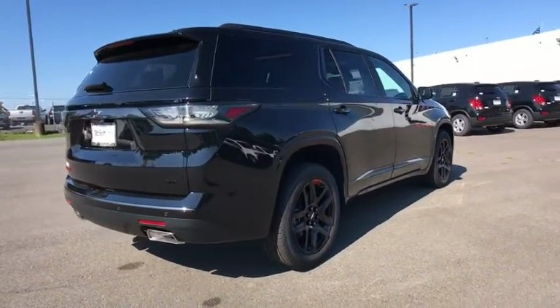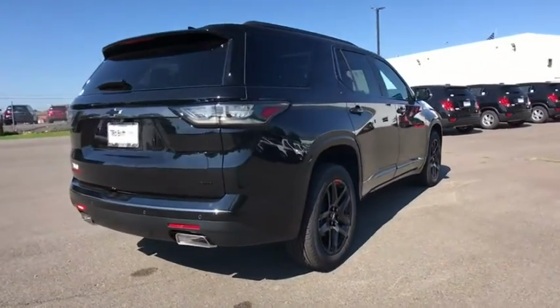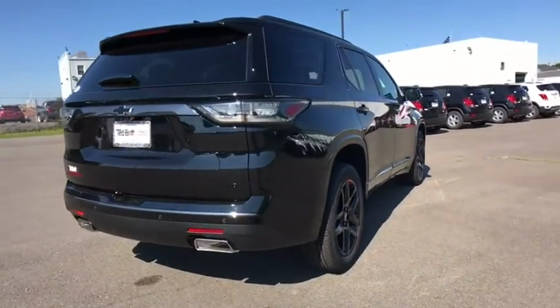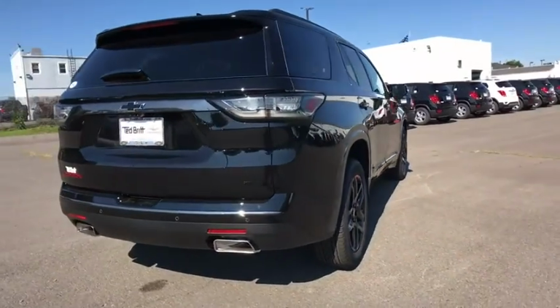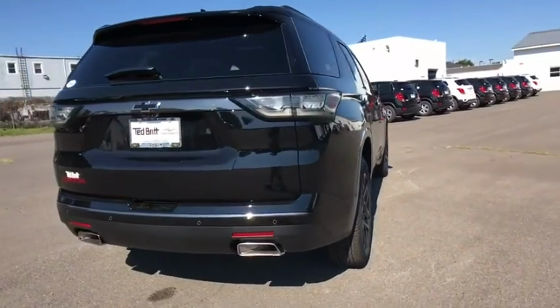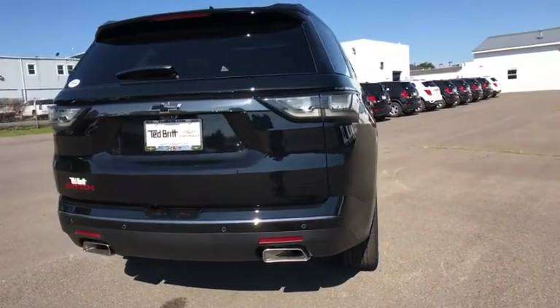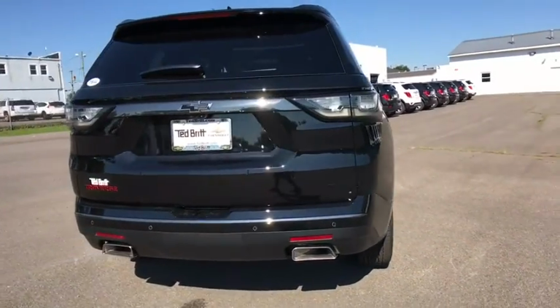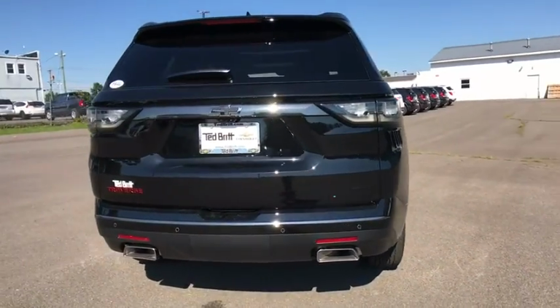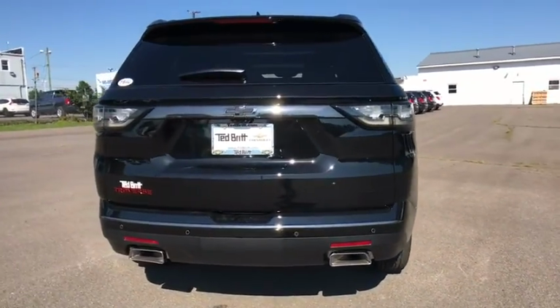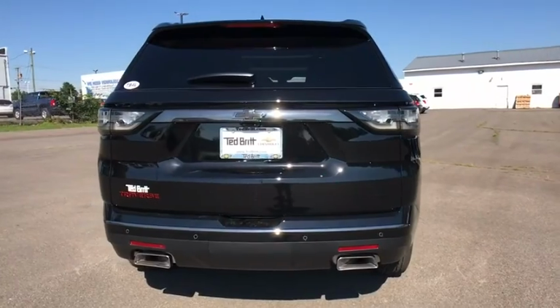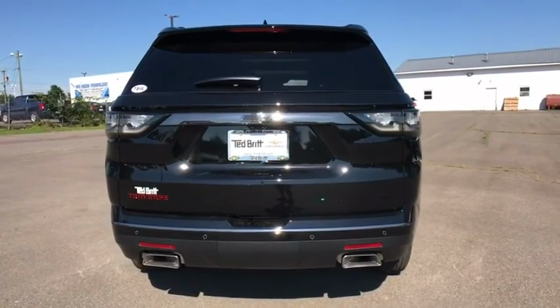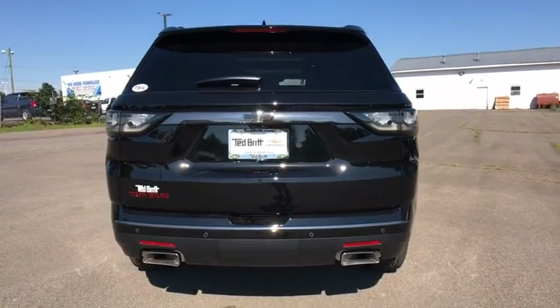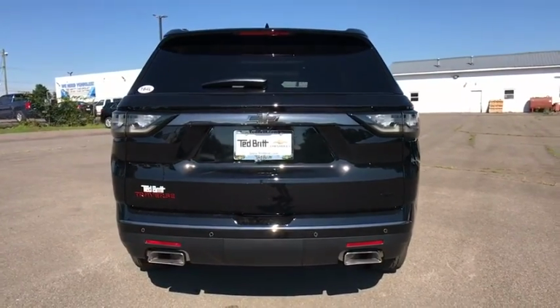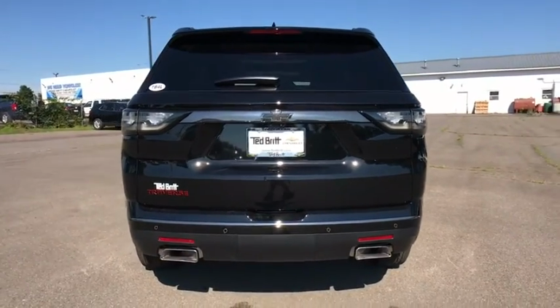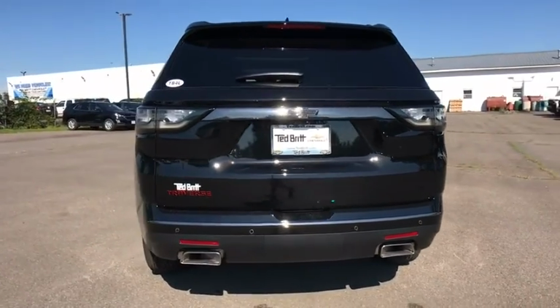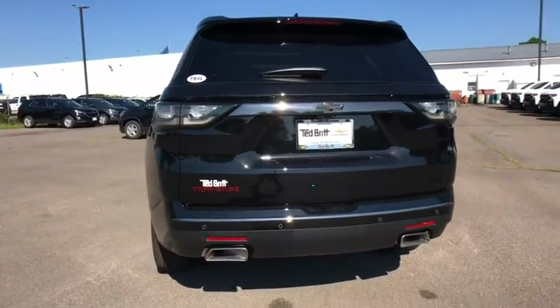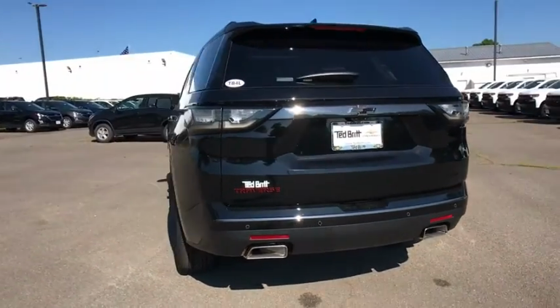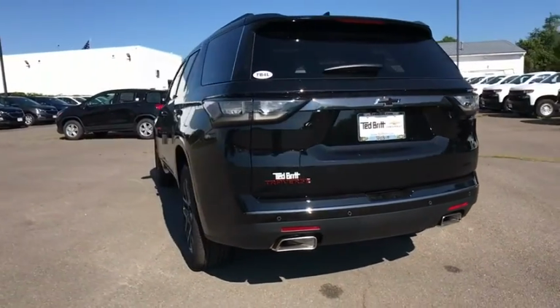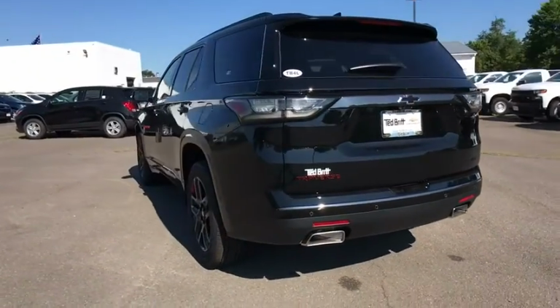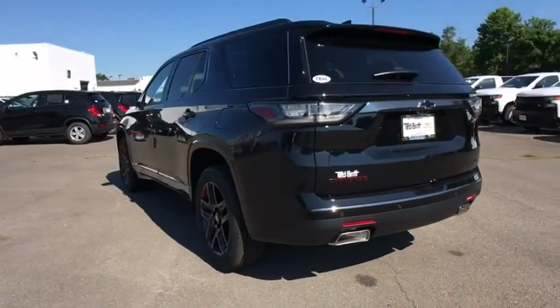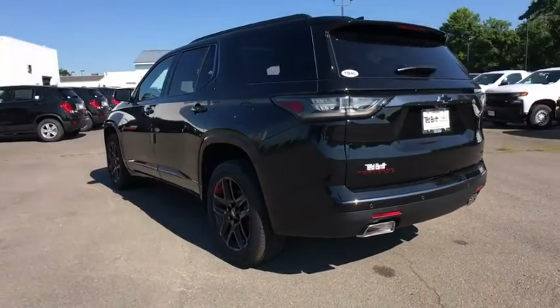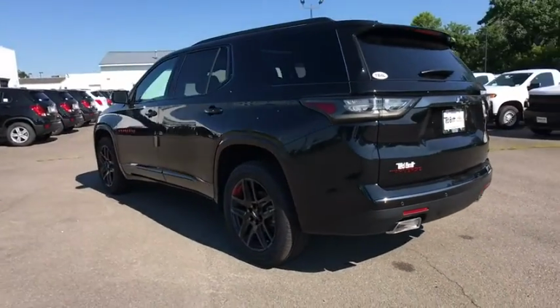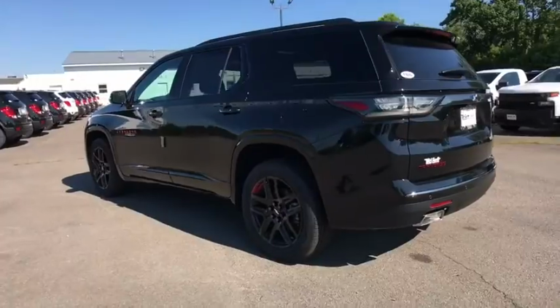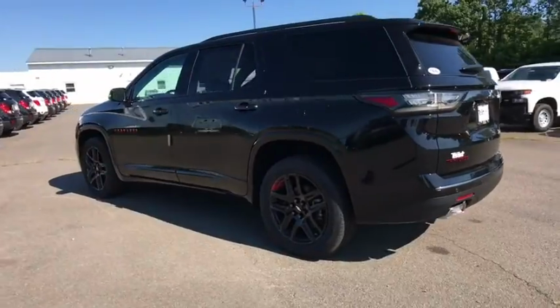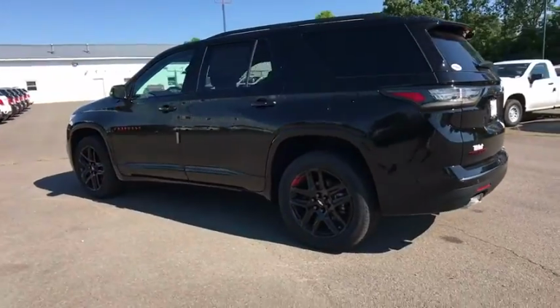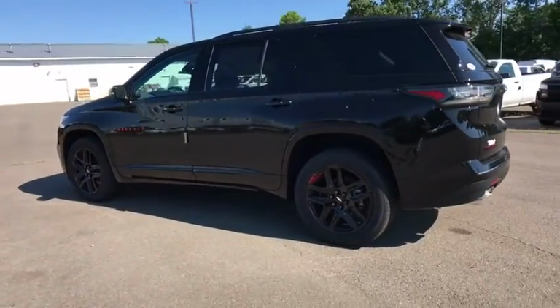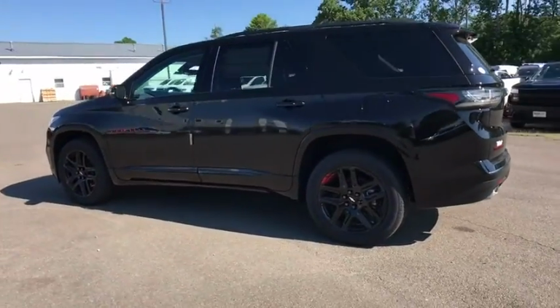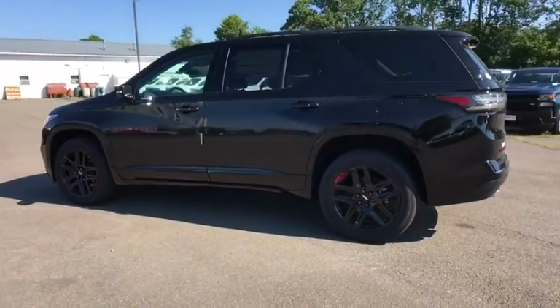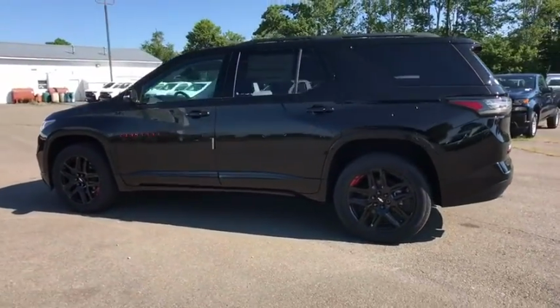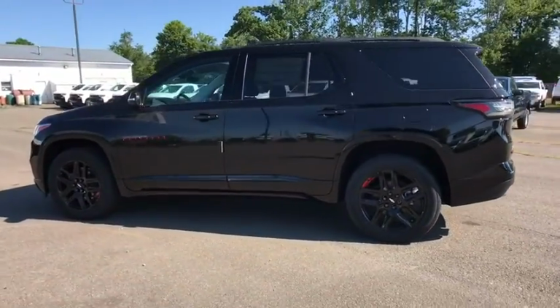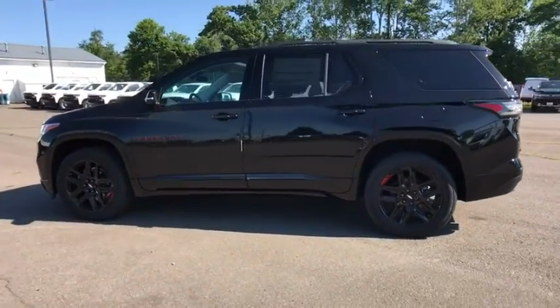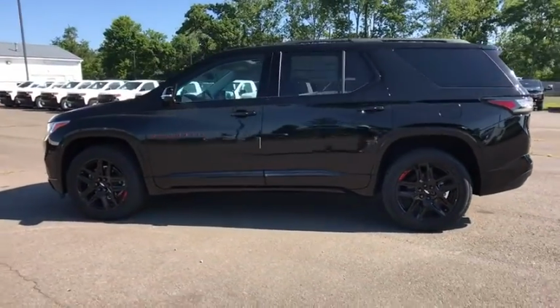Traction control, navigation system, power liftgate, power passenger seat, dual airbags, leather-wrapped steering wheel, power steering, four-wheel disc brakes, lower mats, universal garage door opener.